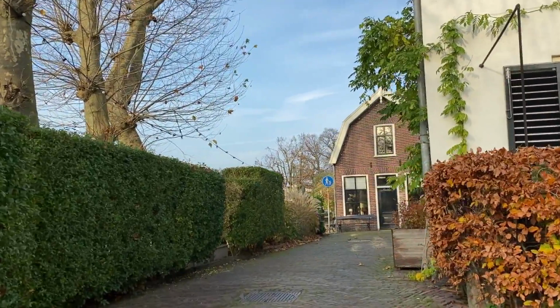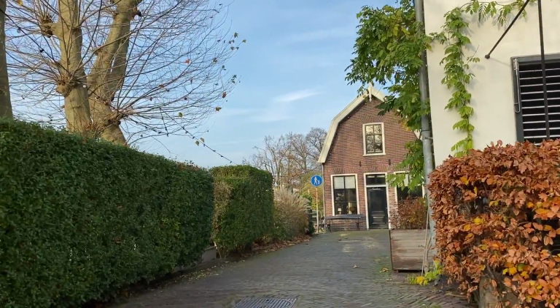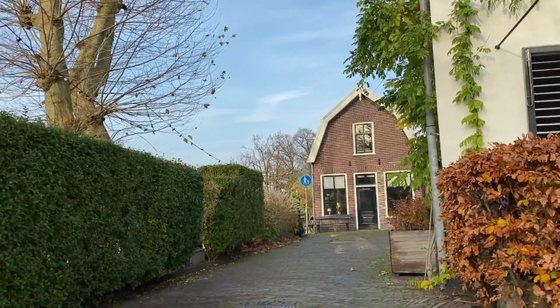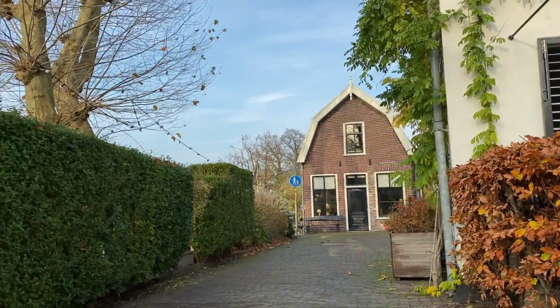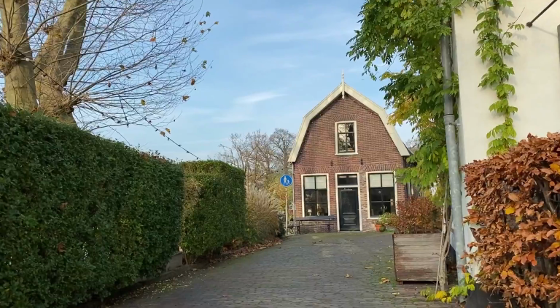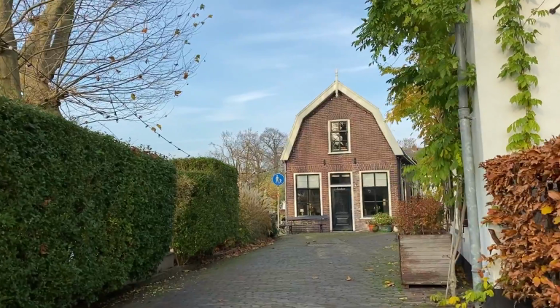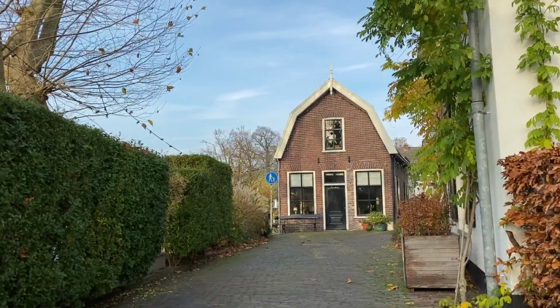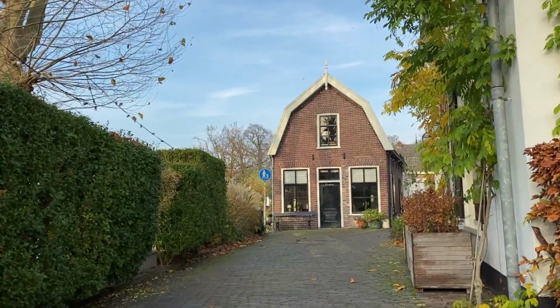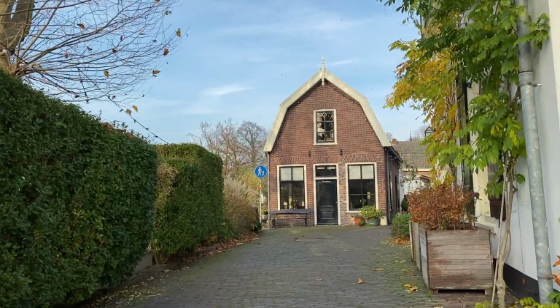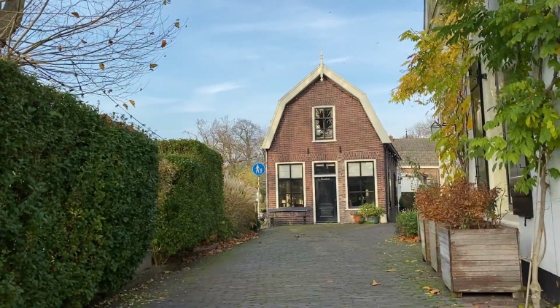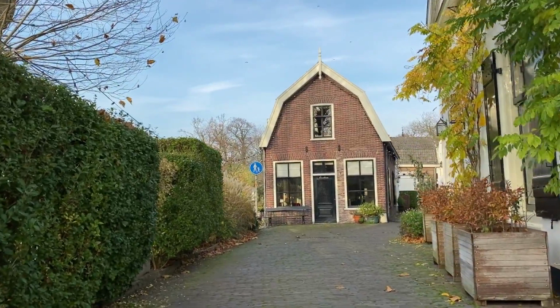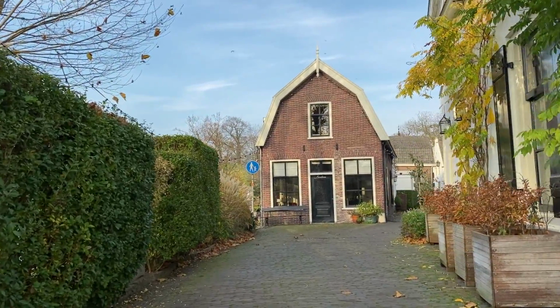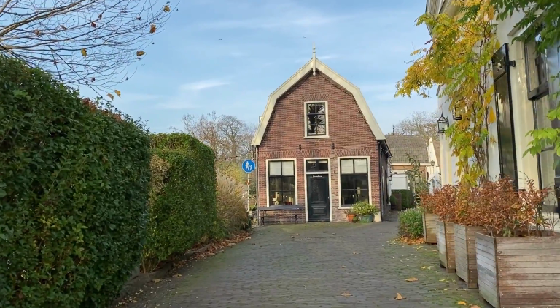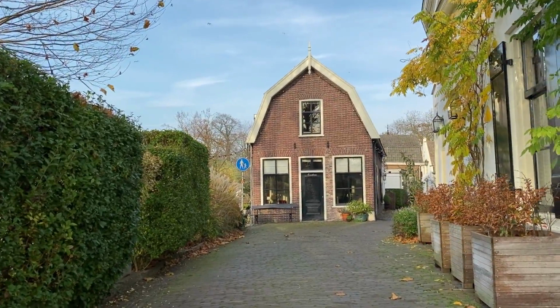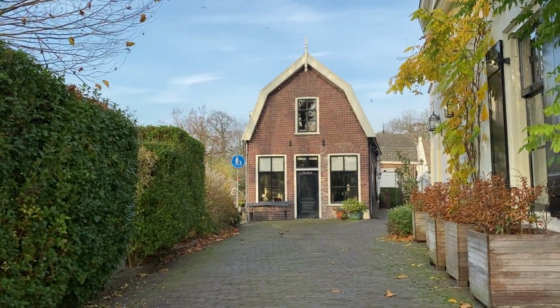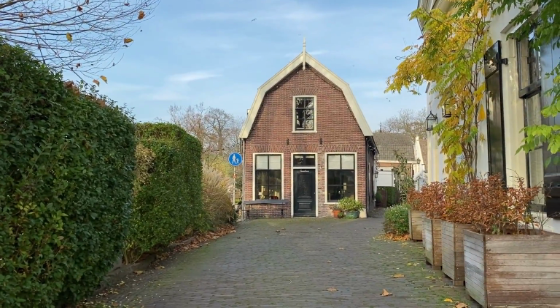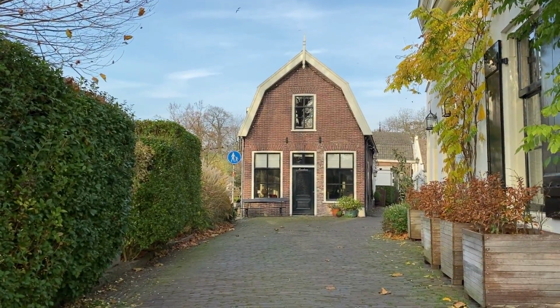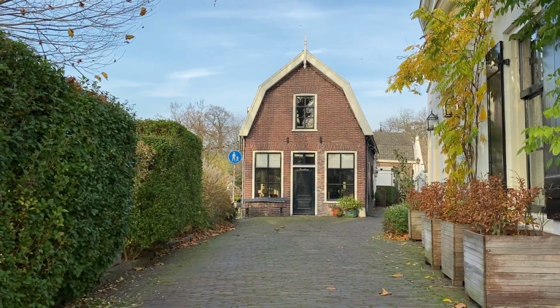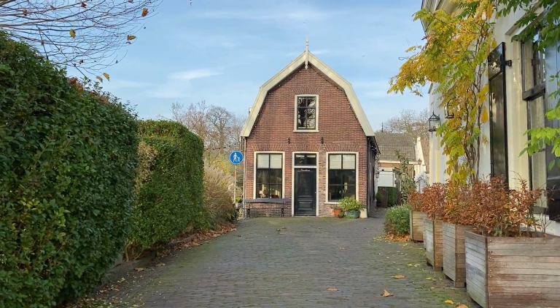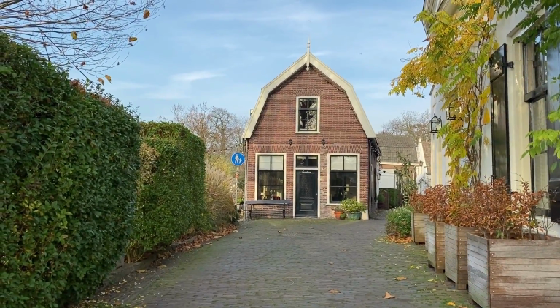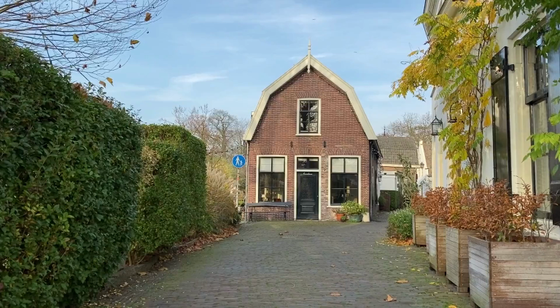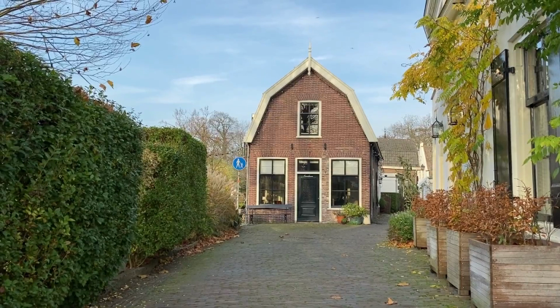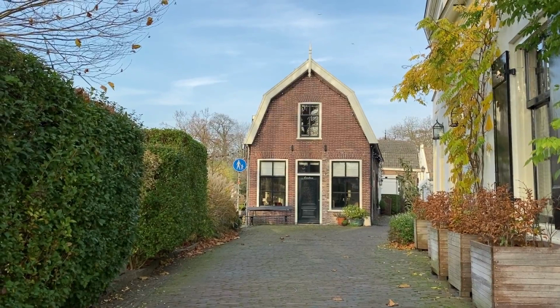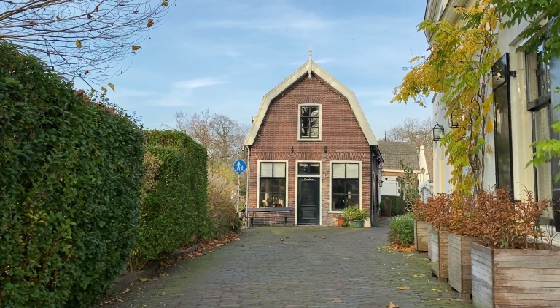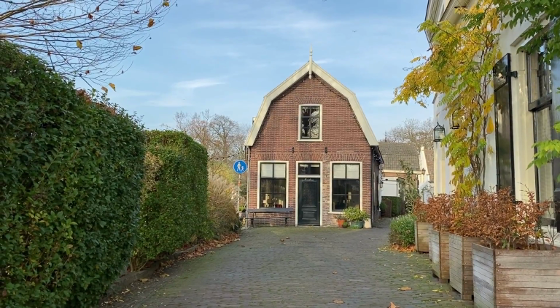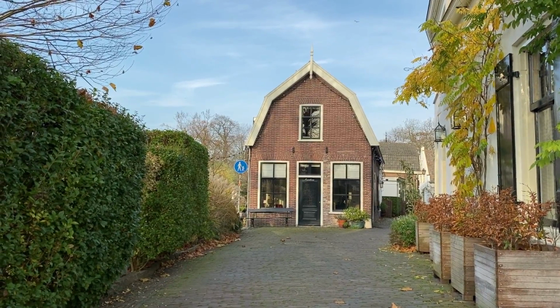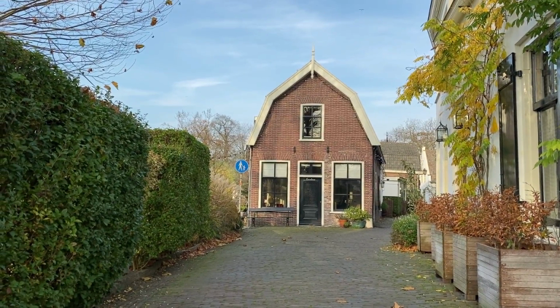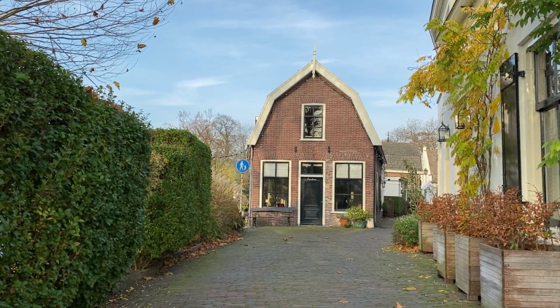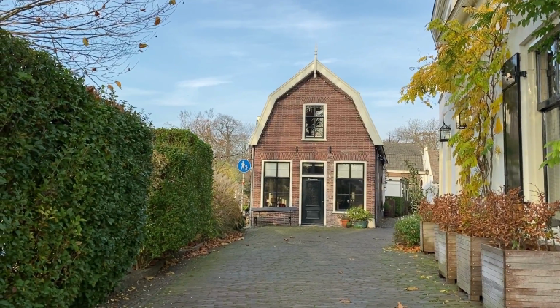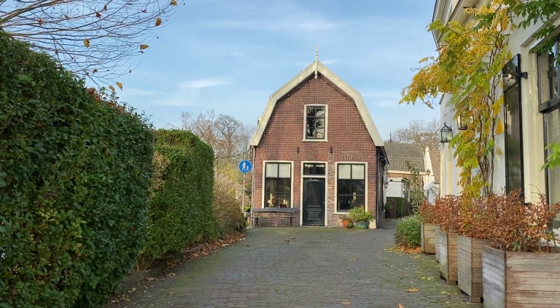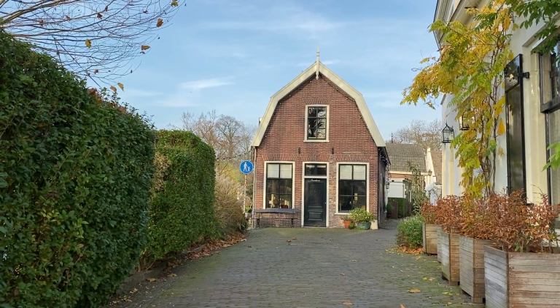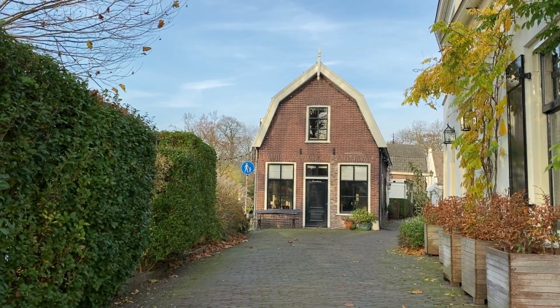This house is my all-time memory. It used to be a snack bar where we would bike 5 kilometers to get an ice cream — the highlight of the week.